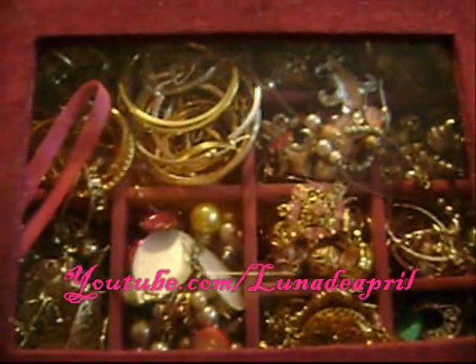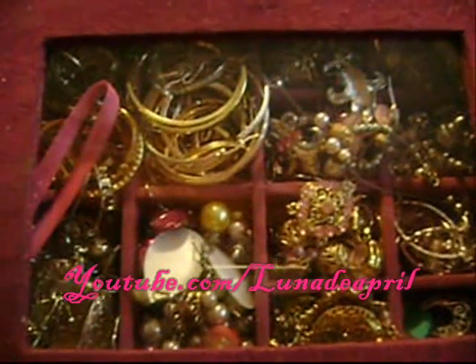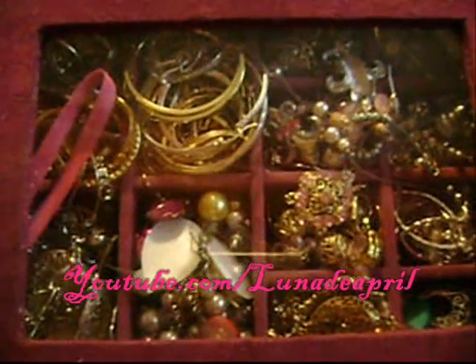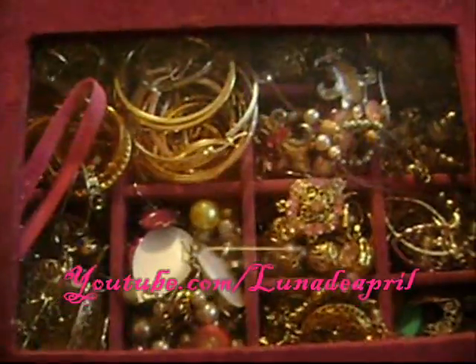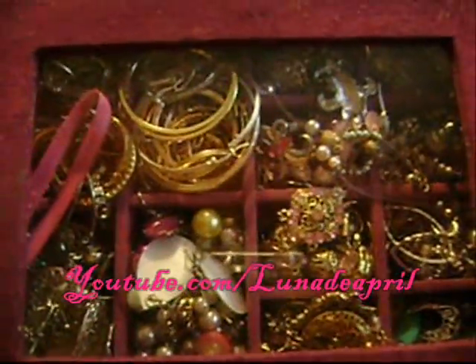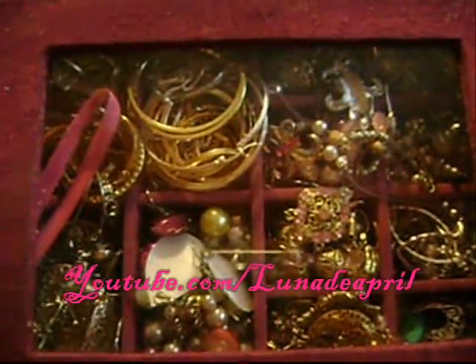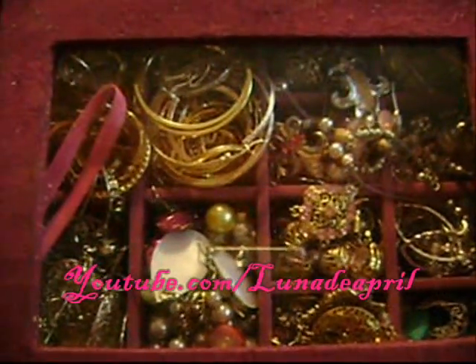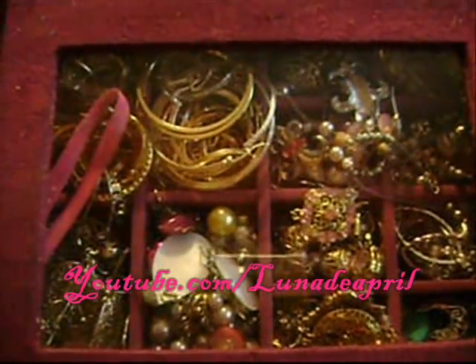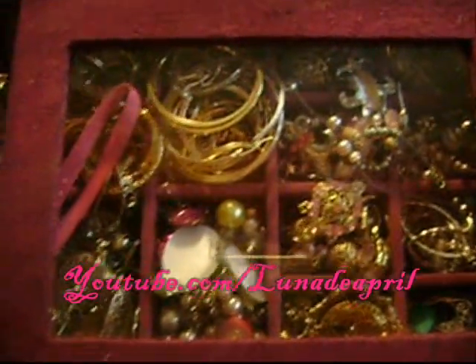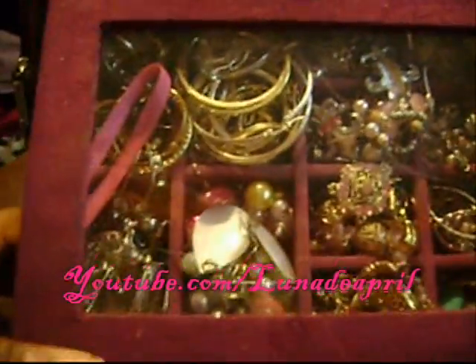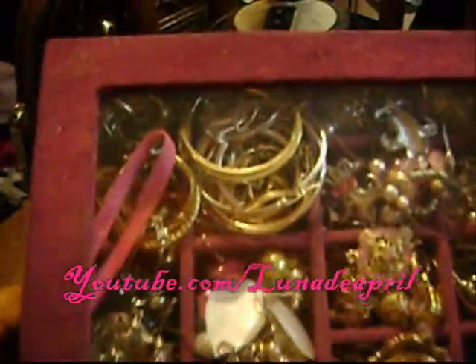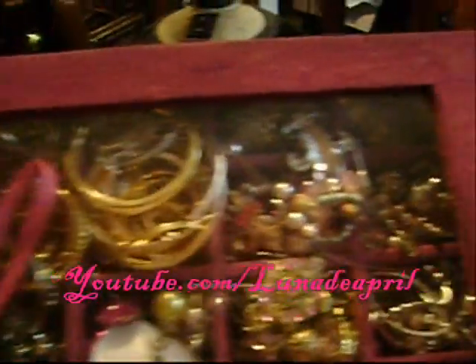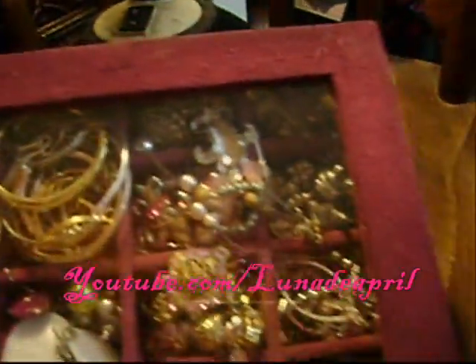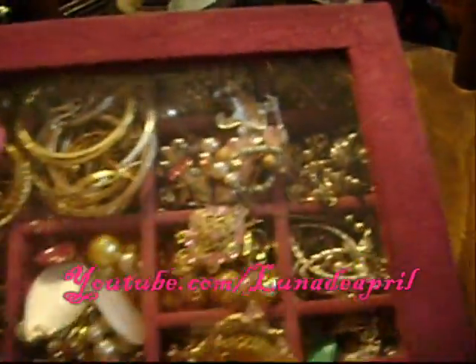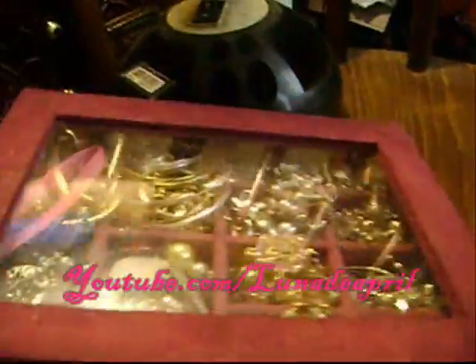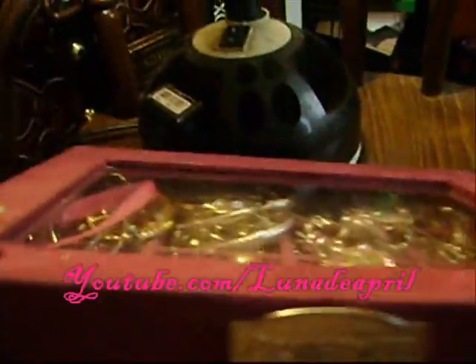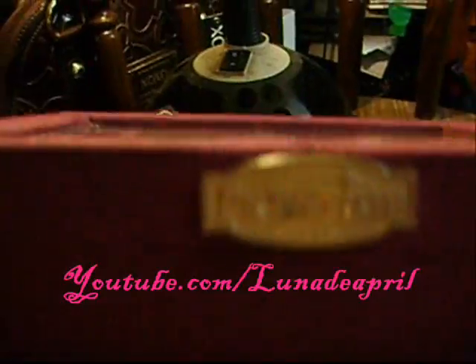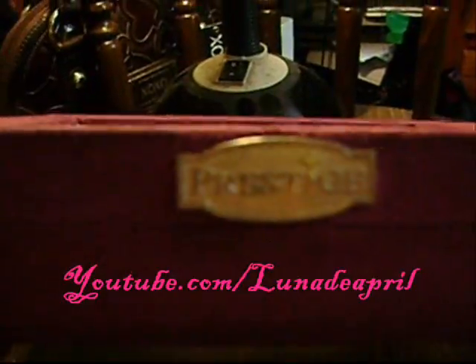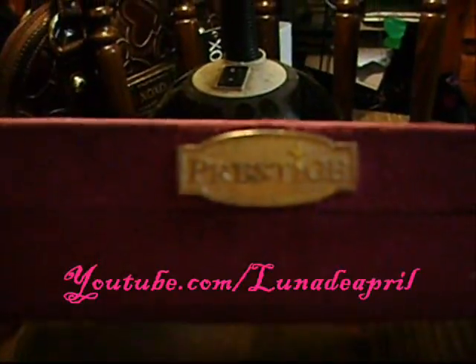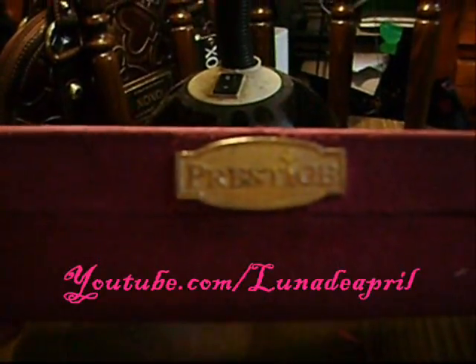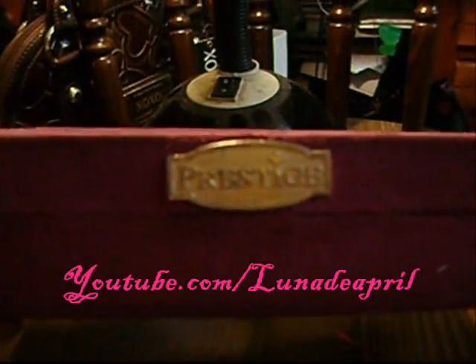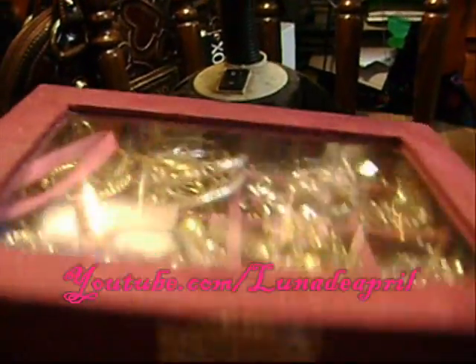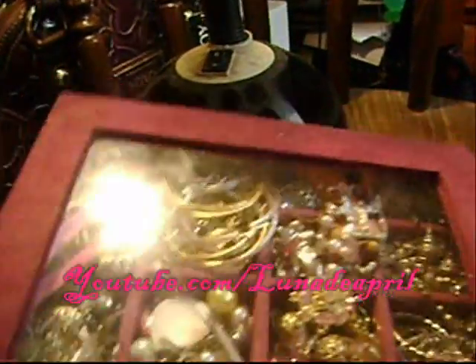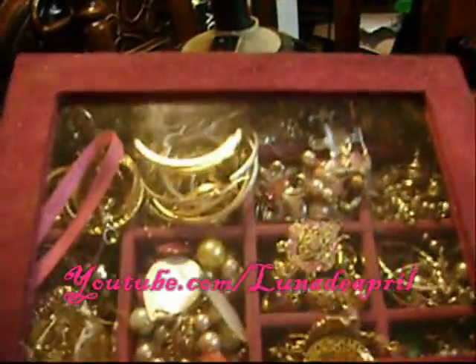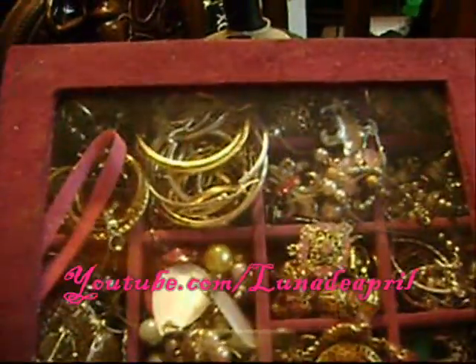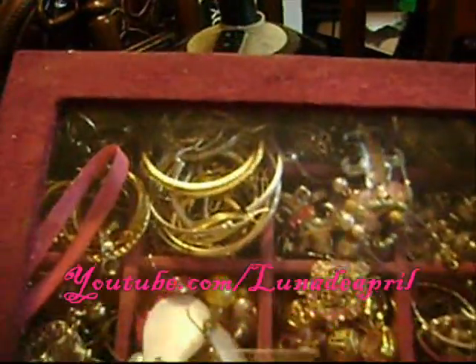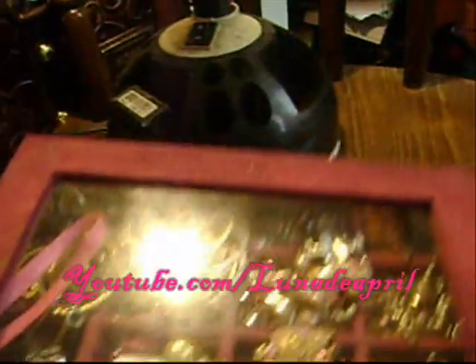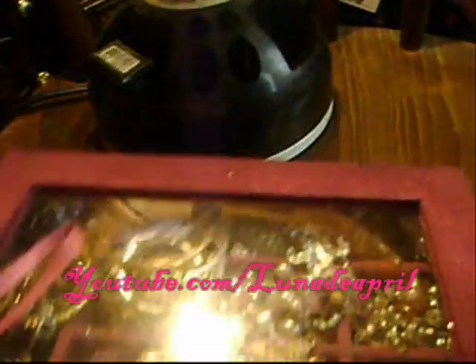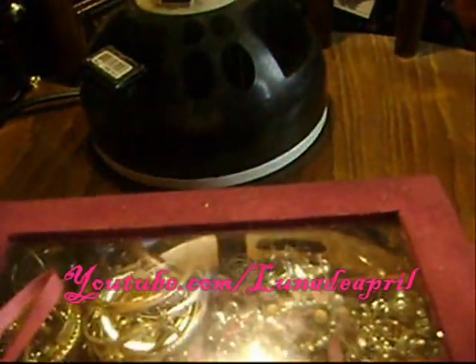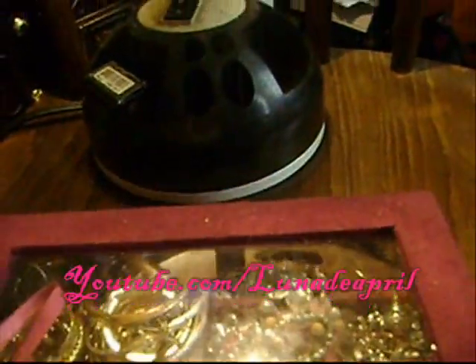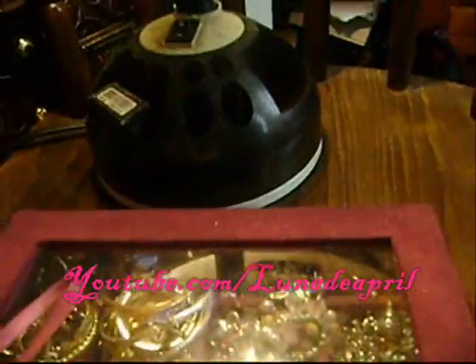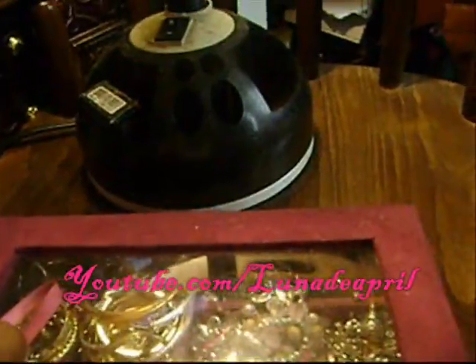Hey guys, it's me Tiffany and this is another jewelry video. This is my earring box — a Prestige jewelry box. You can get them off HSN.com. Let's get started because this is probably going to take a while.